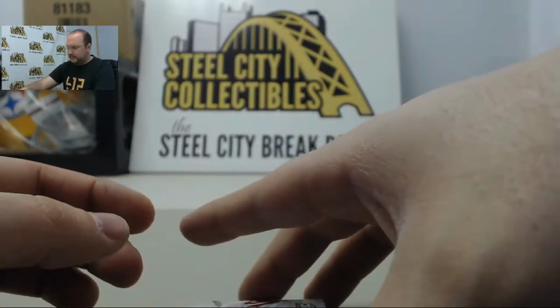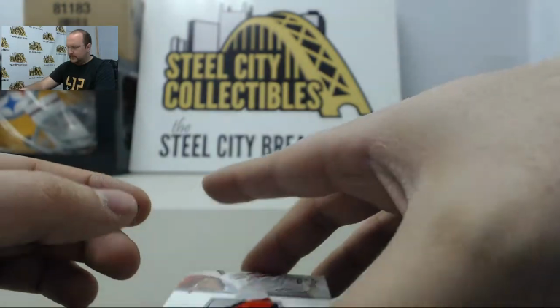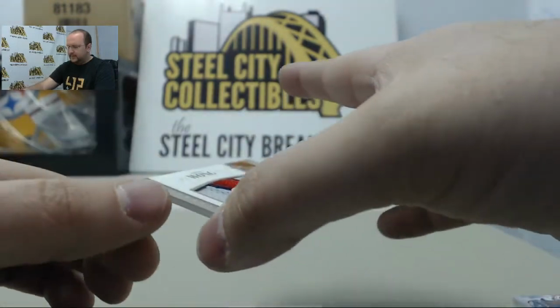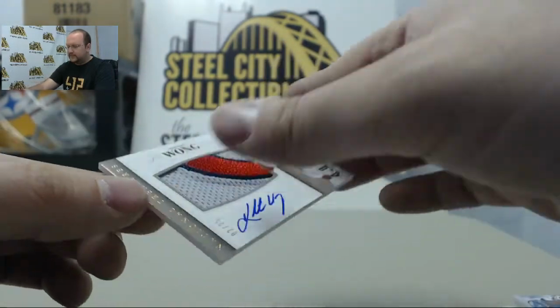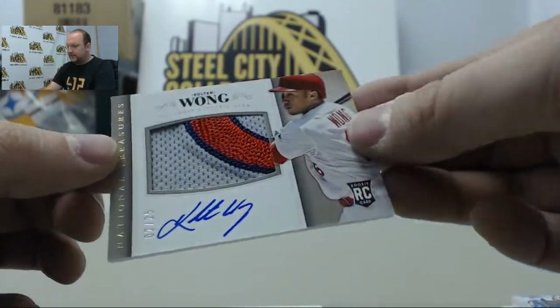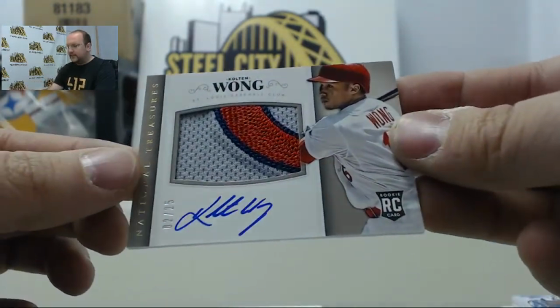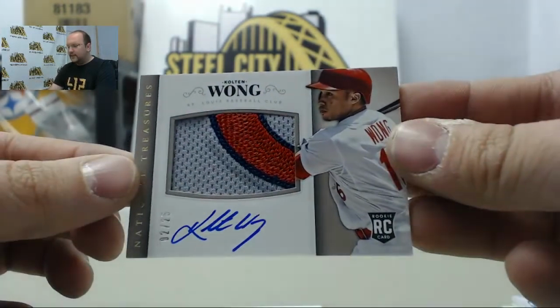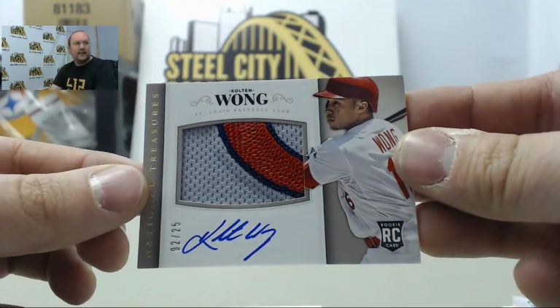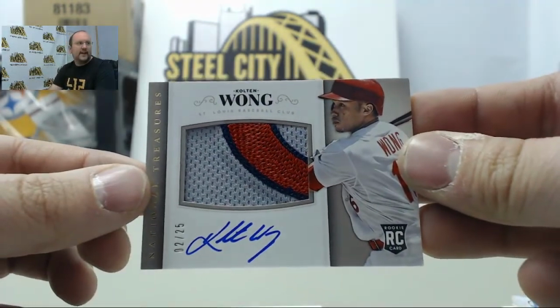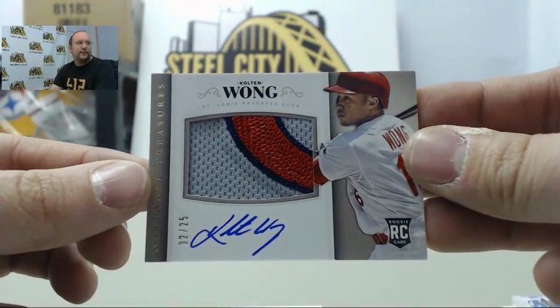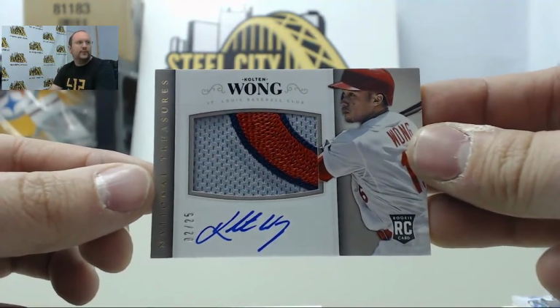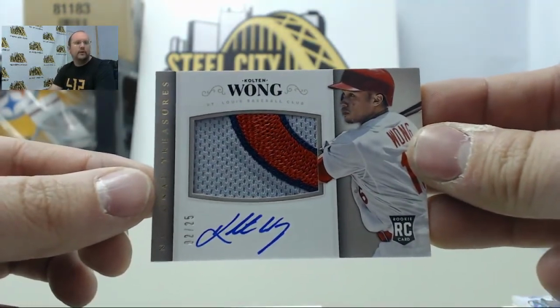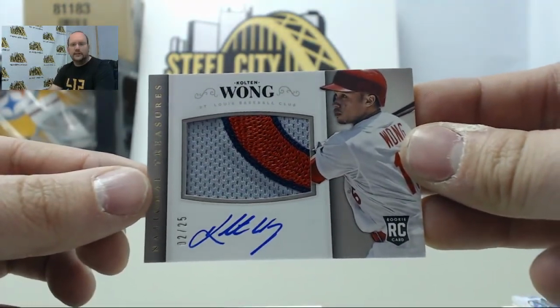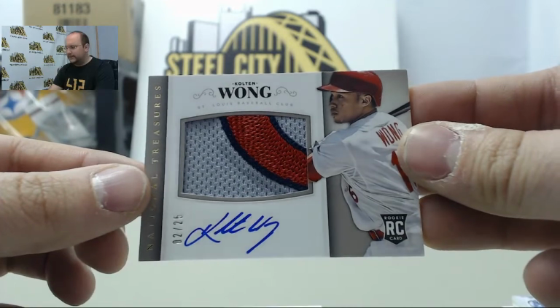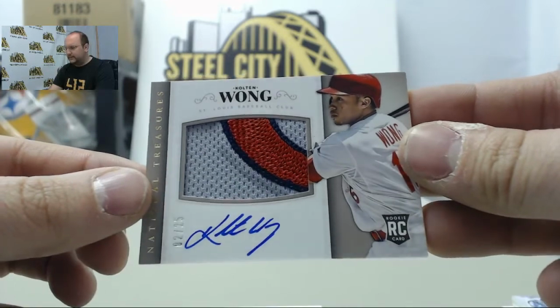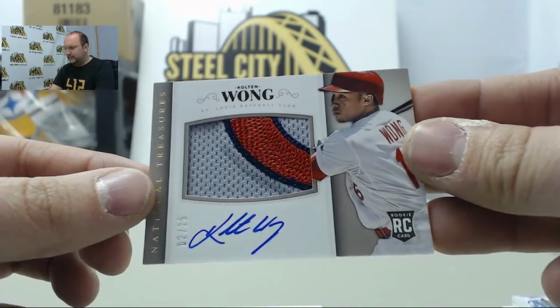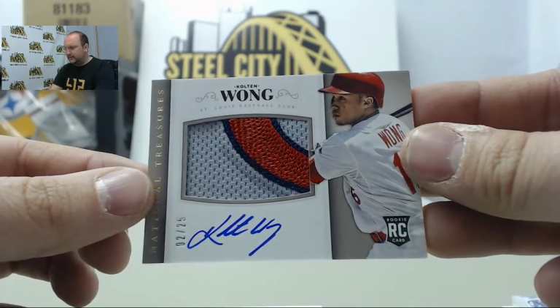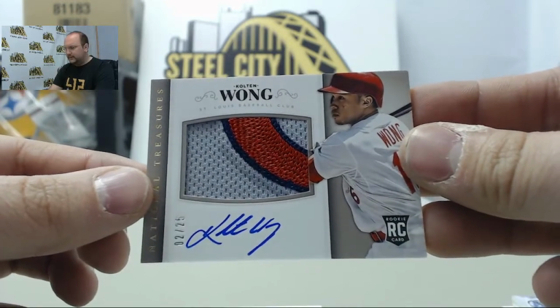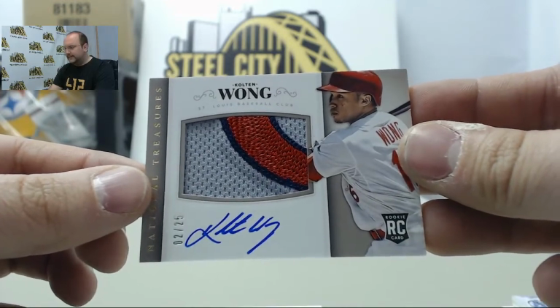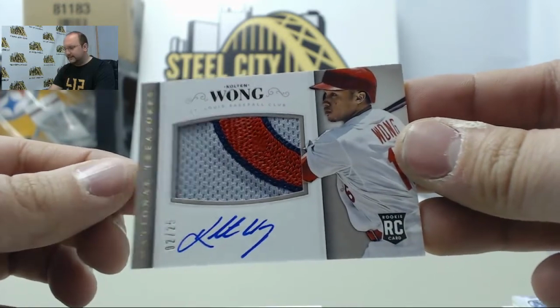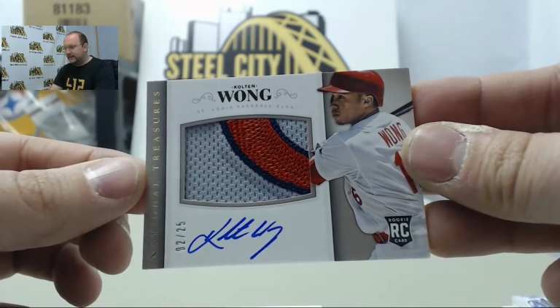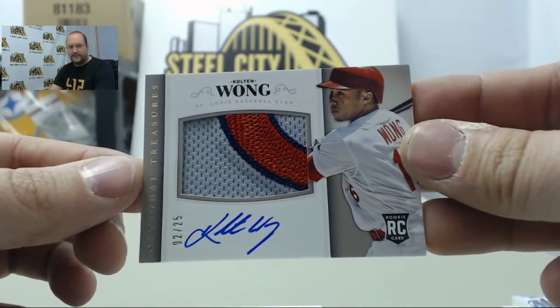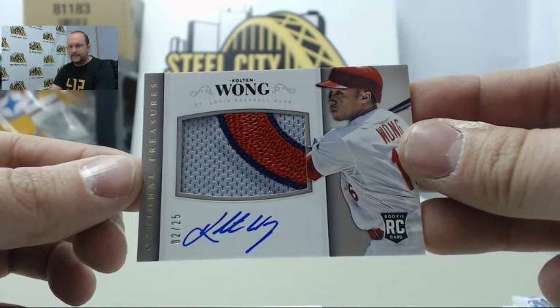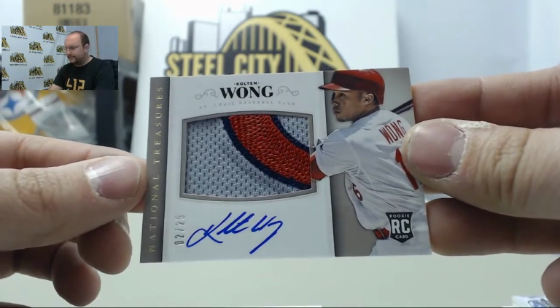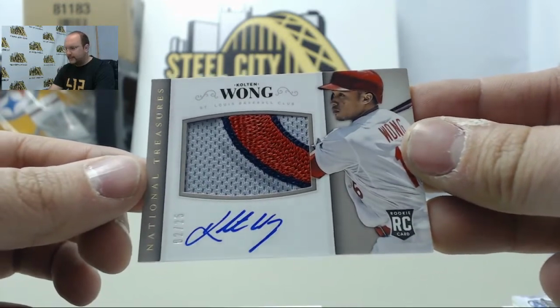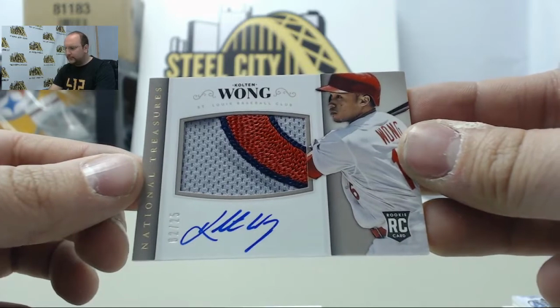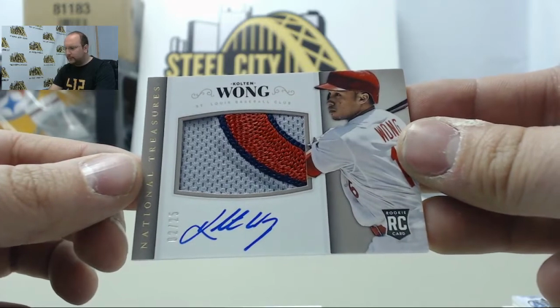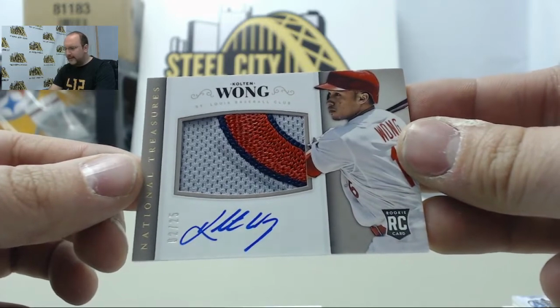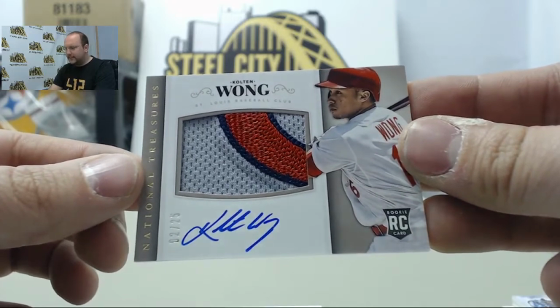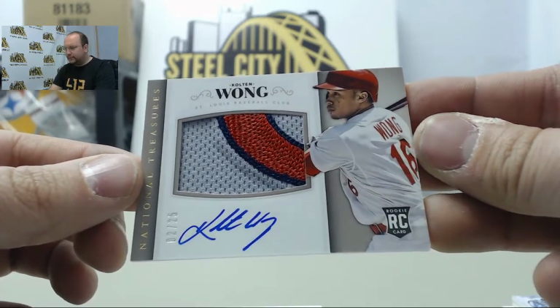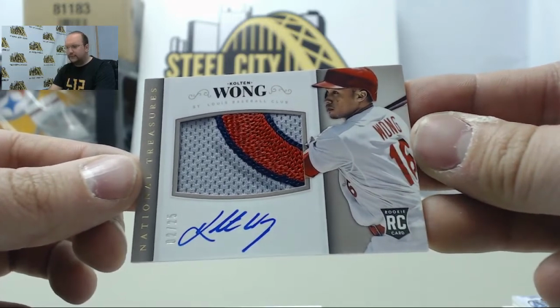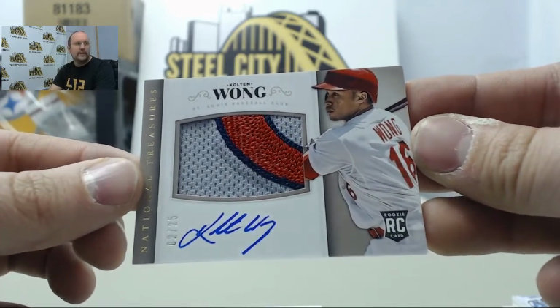Next card, an autographed patch of Kolten Wong — another nice looking patch. Kolten Wong, numbered two of 25.